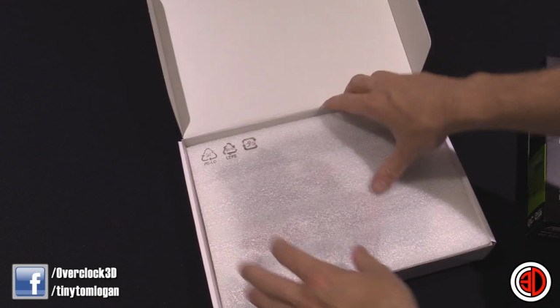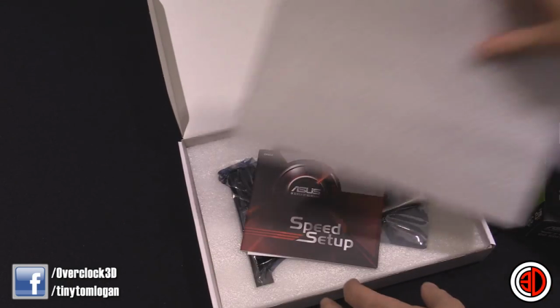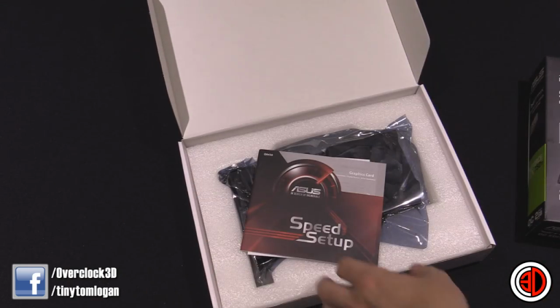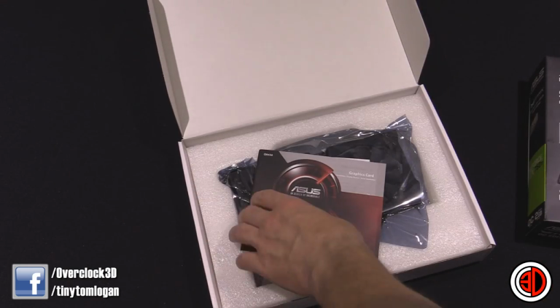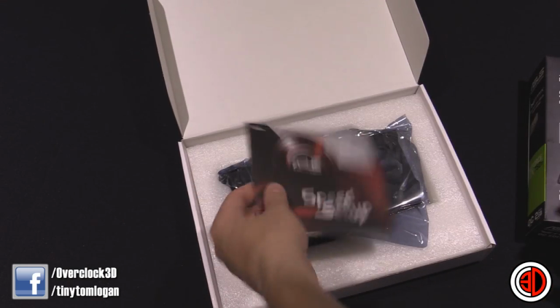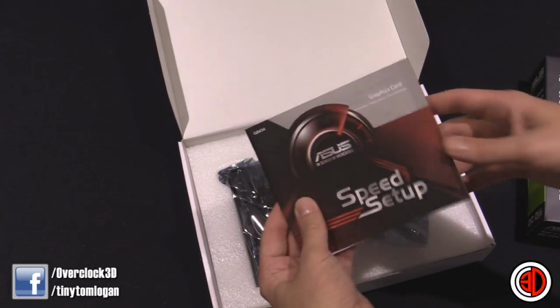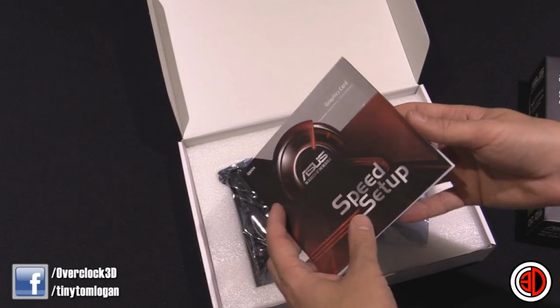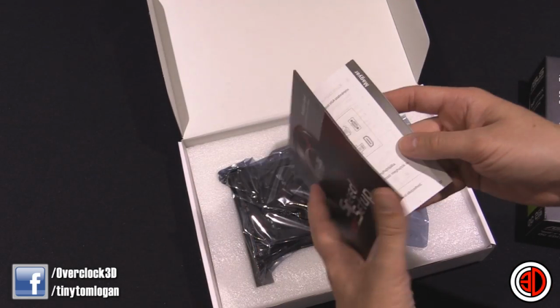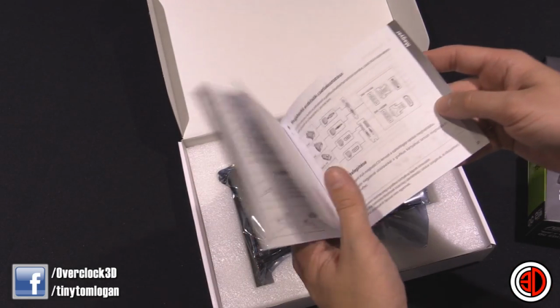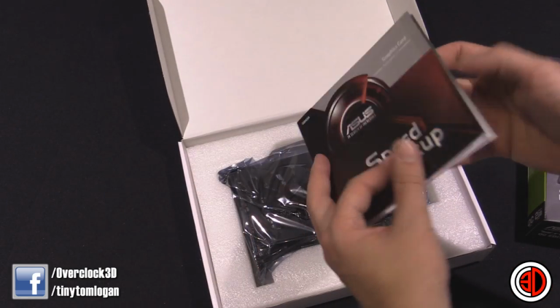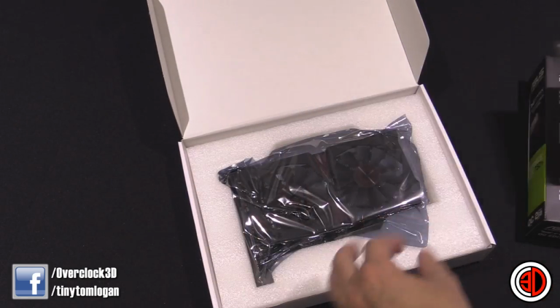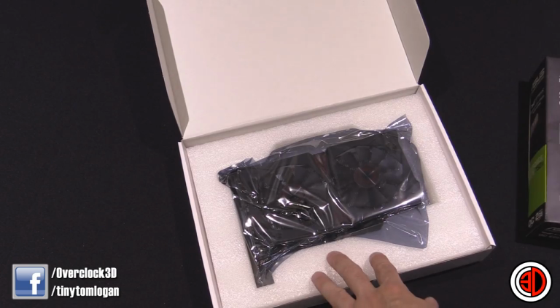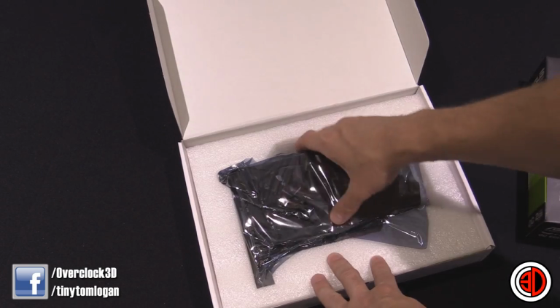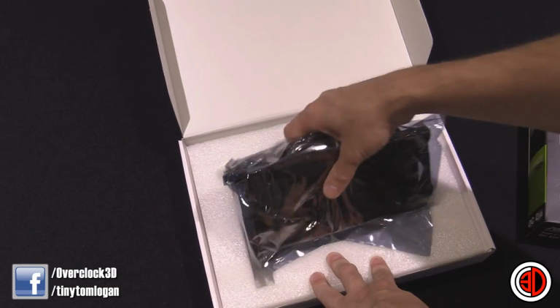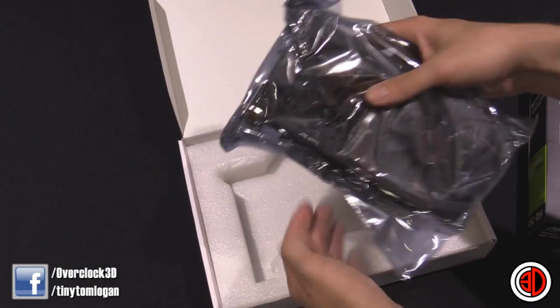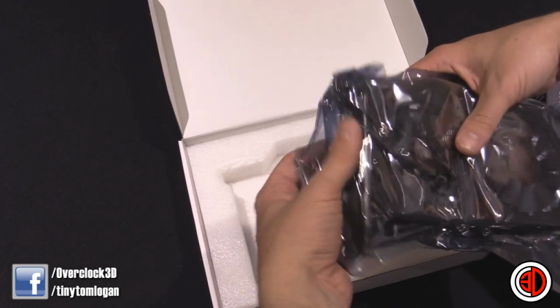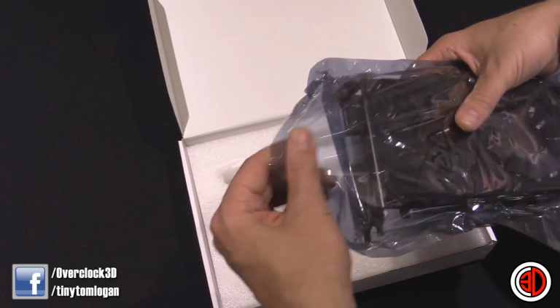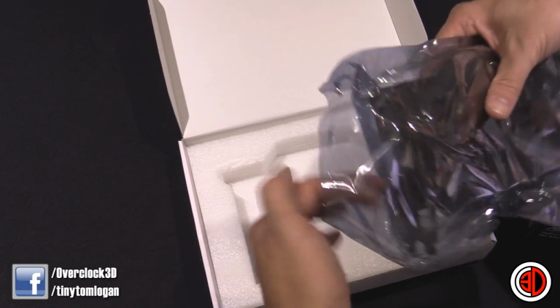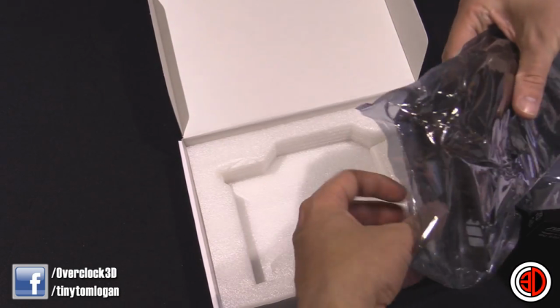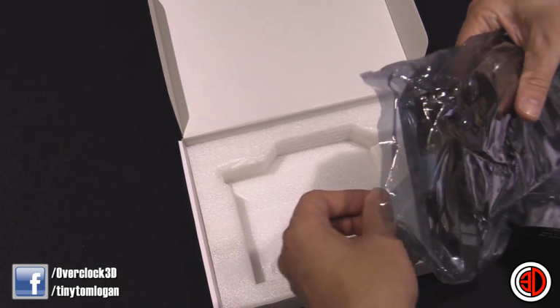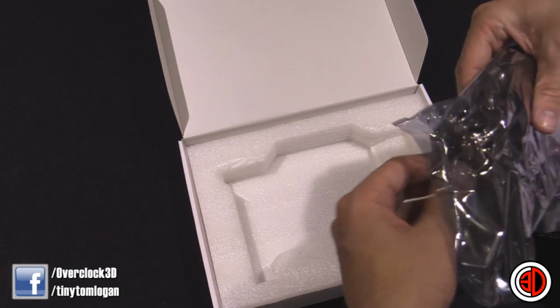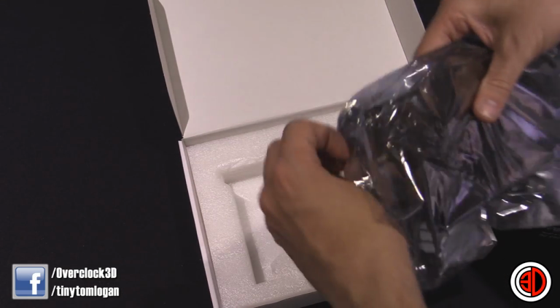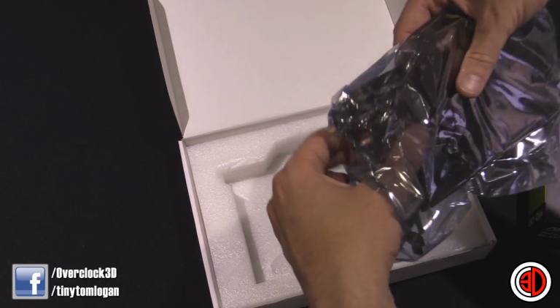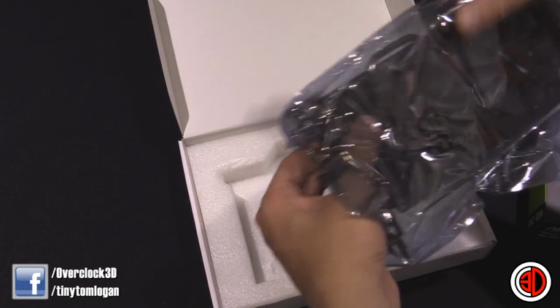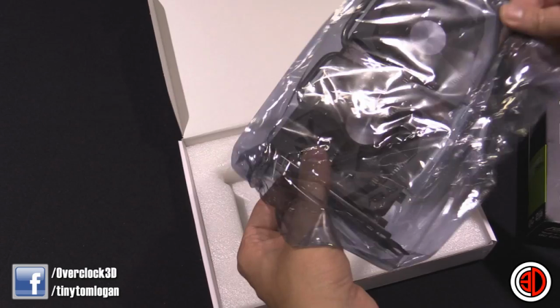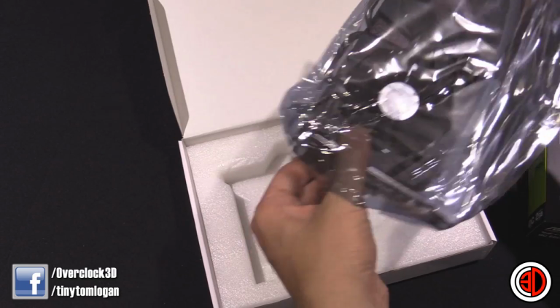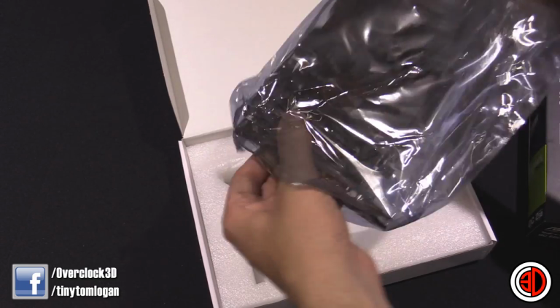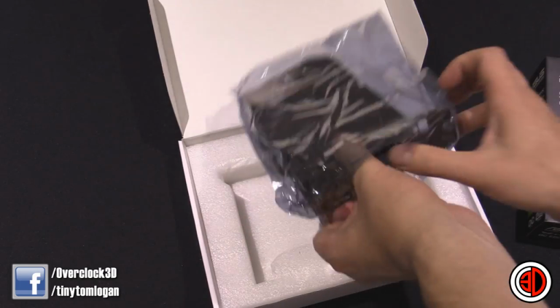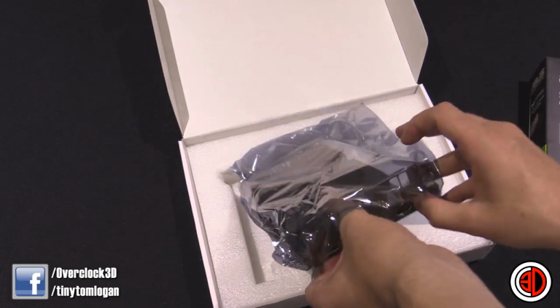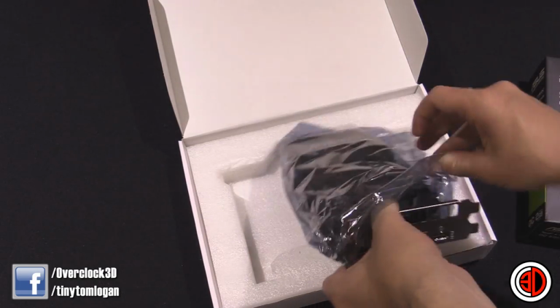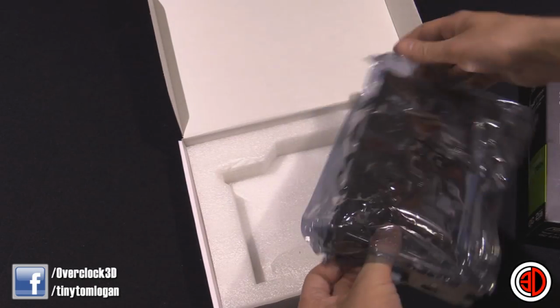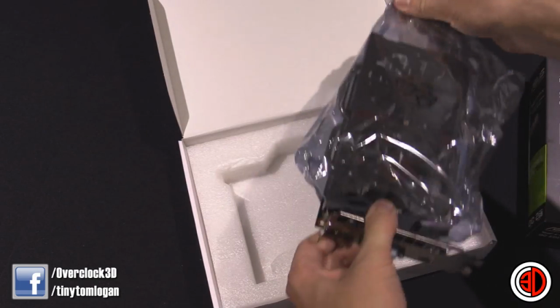It is all very brand new. We've got a driver disc and a manual inside, and by very brand new, I mean I've not even had a look at it yet, so we'll be looking at this together for the first time.